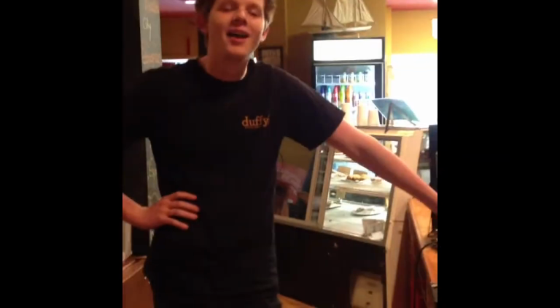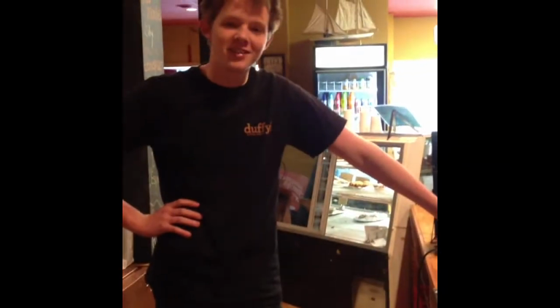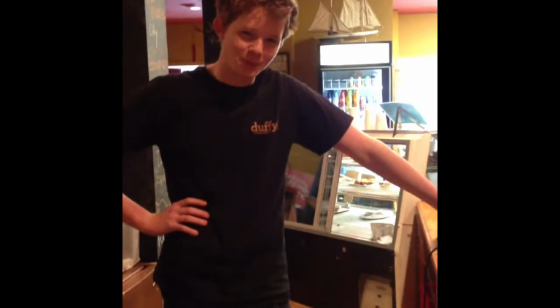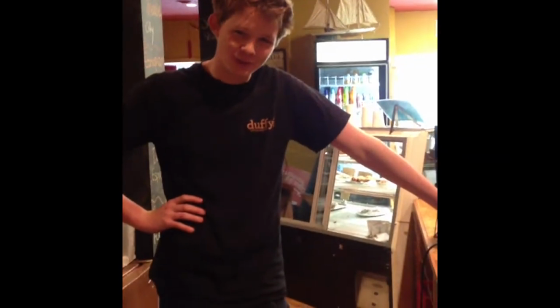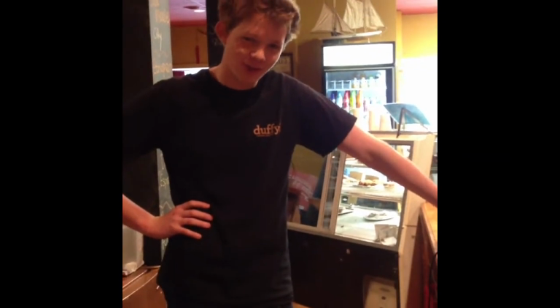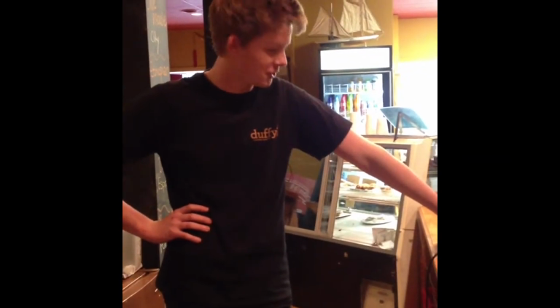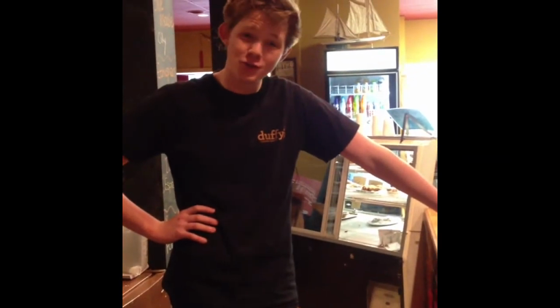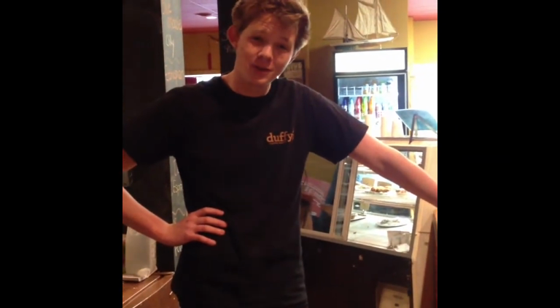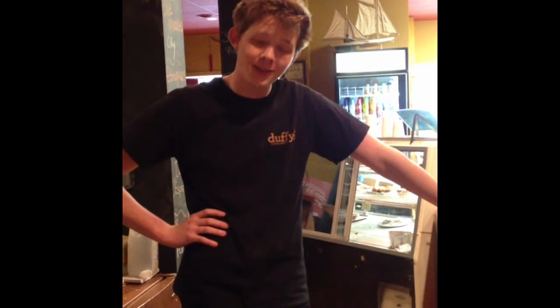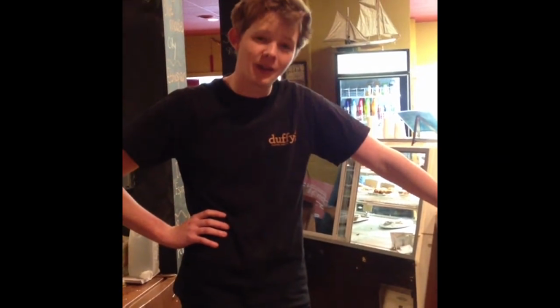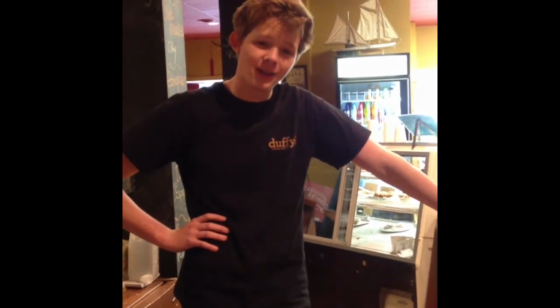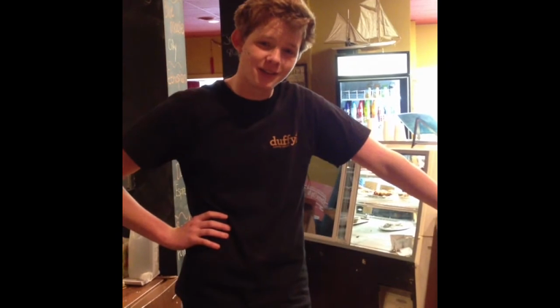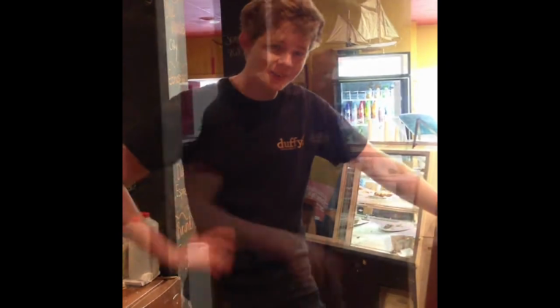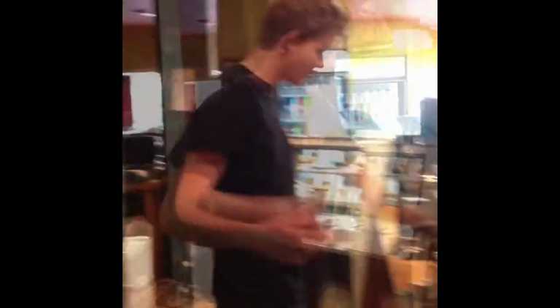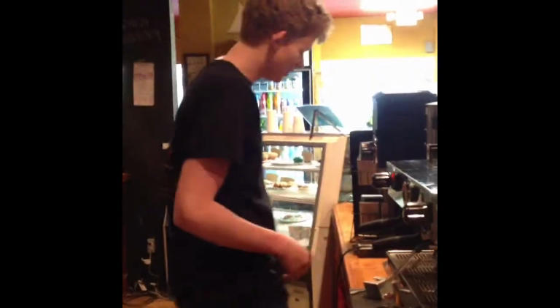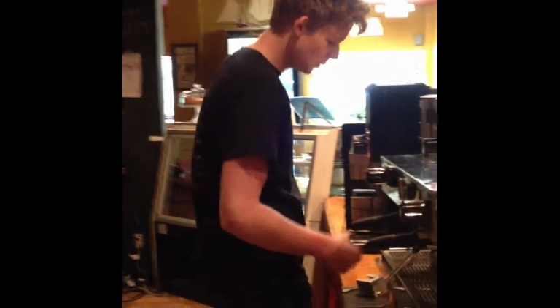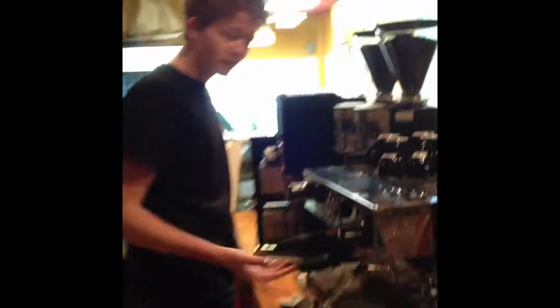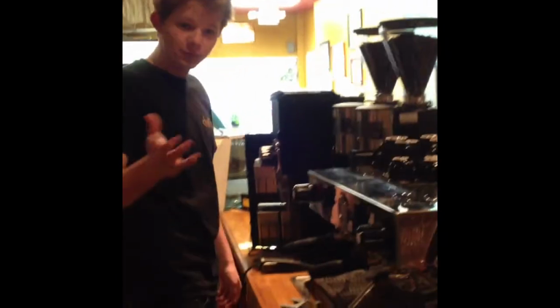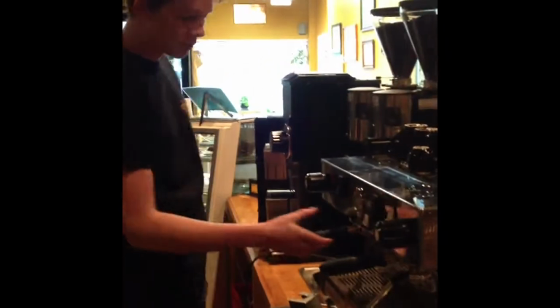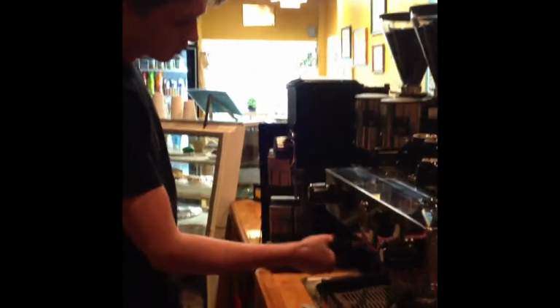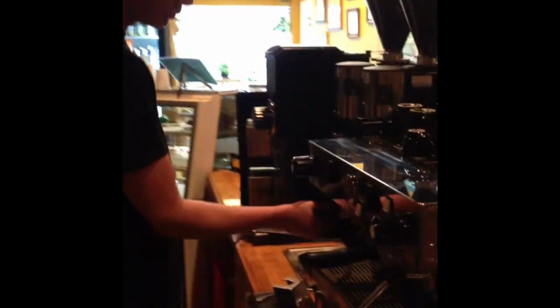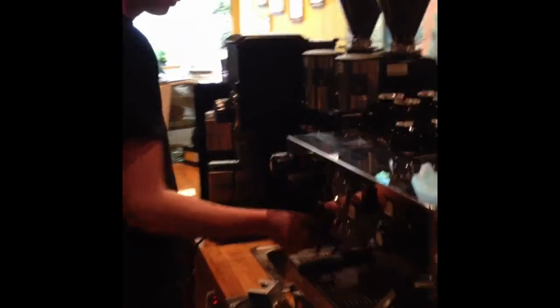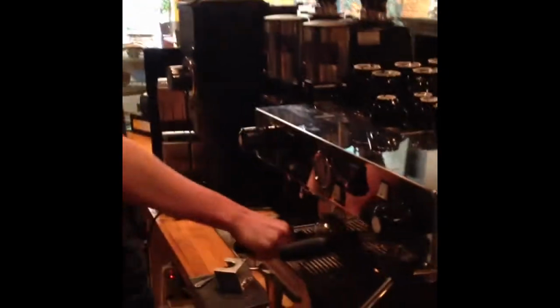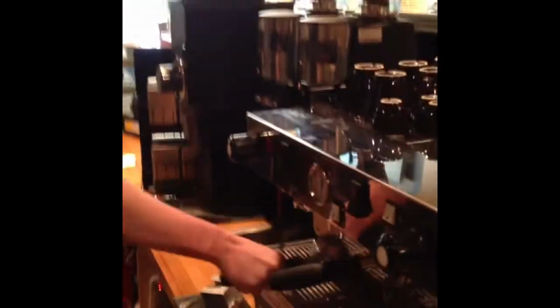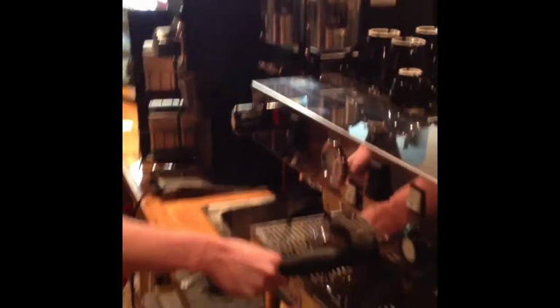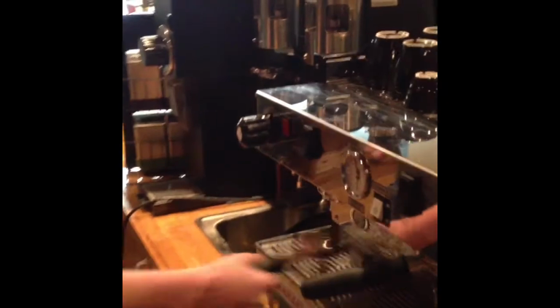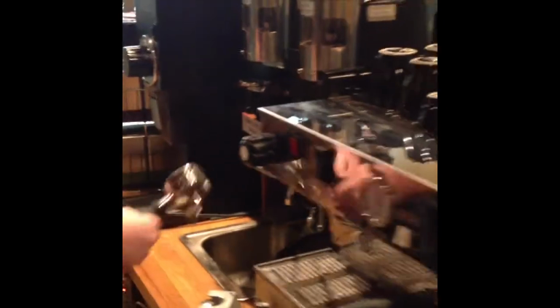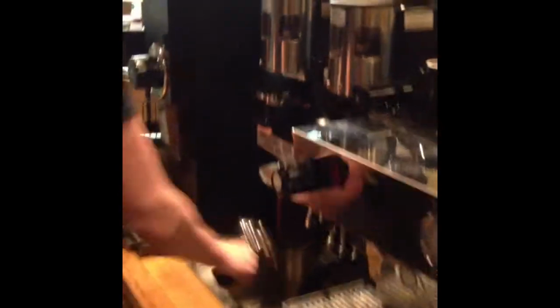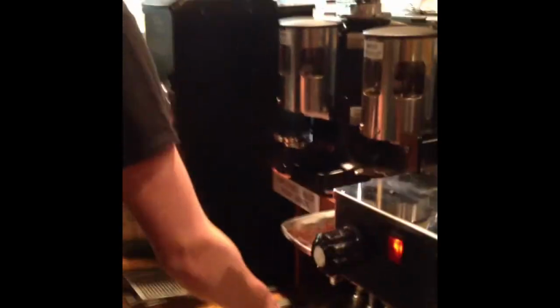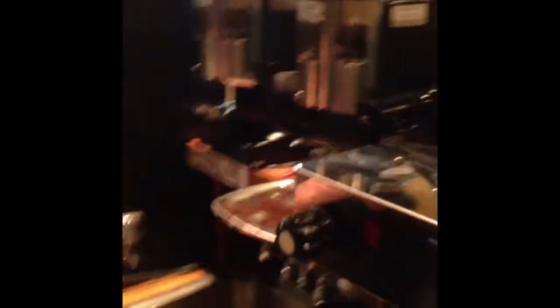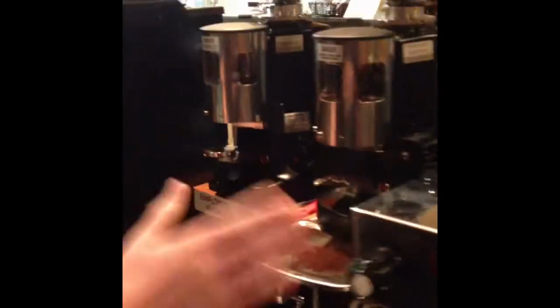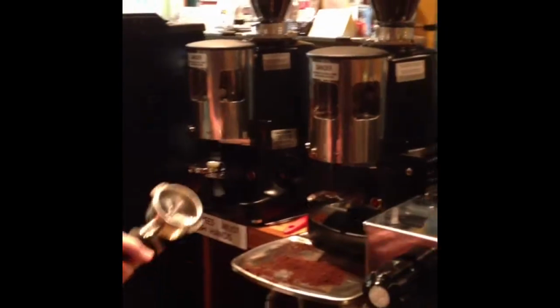This is Andrew from Darcy's here to teach you how to make a latte. We start by moving from the machine and starting the grind.